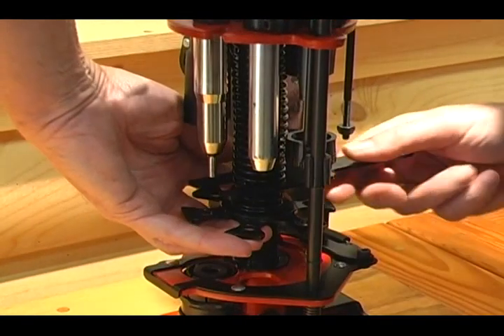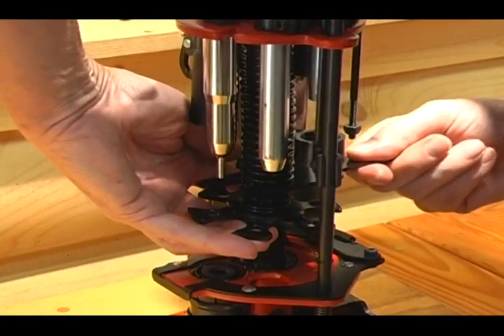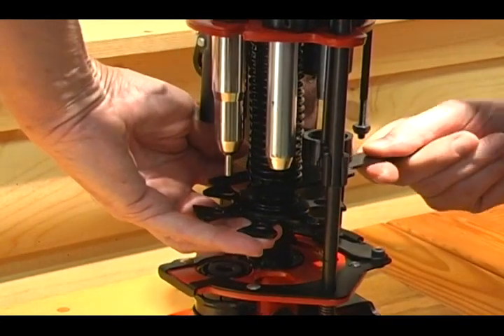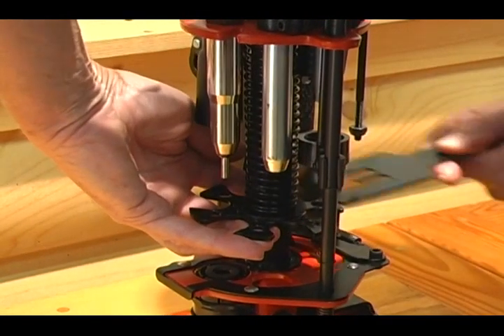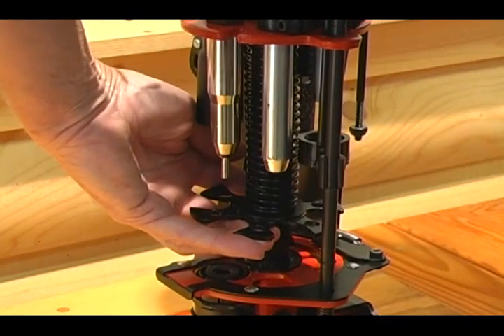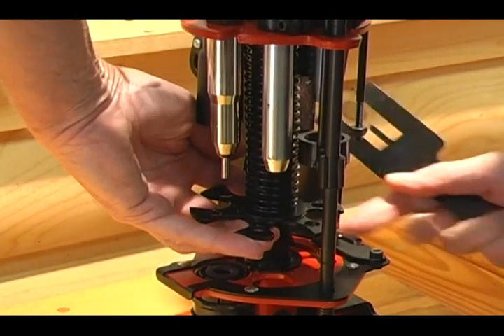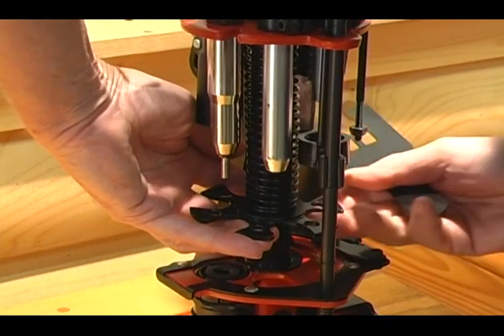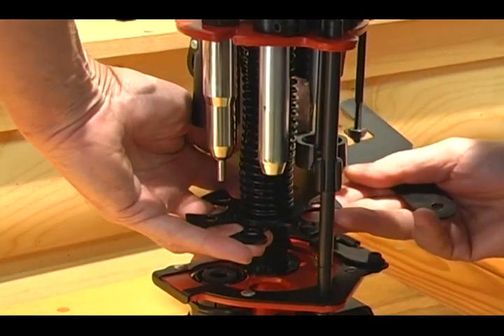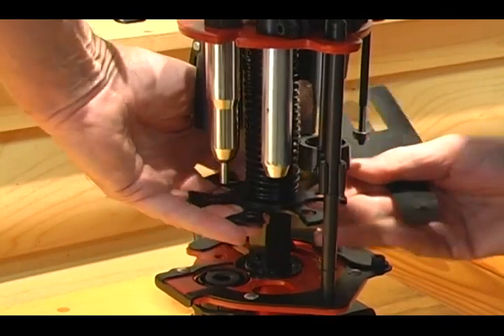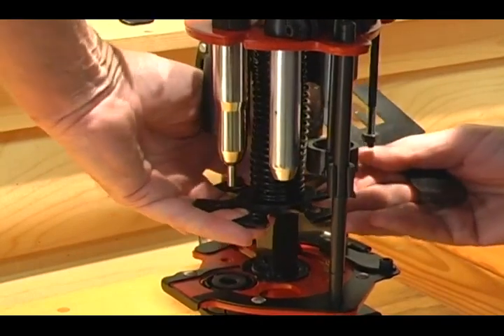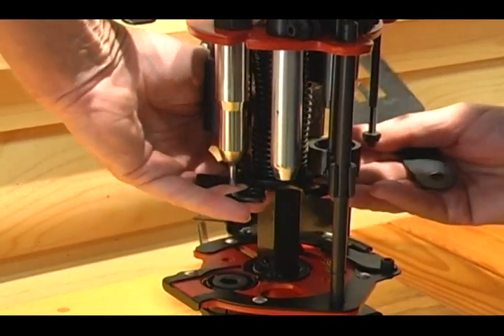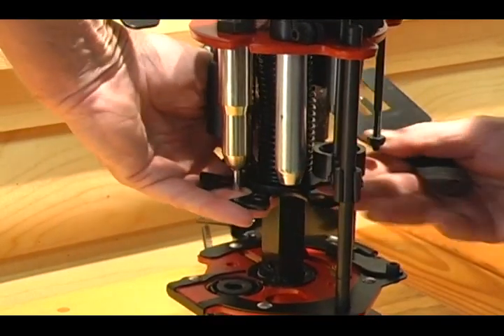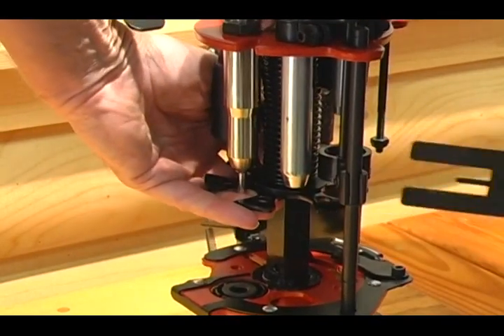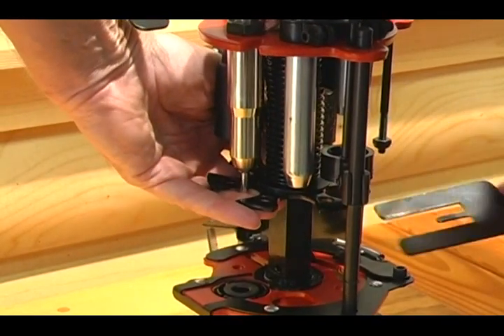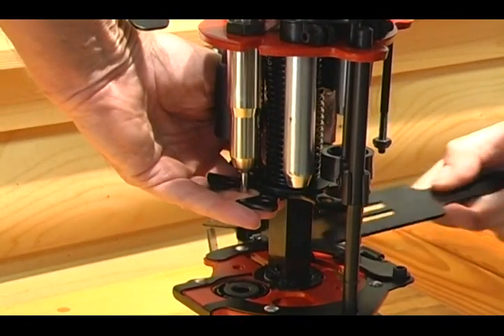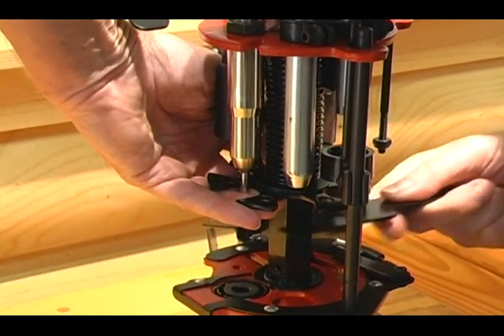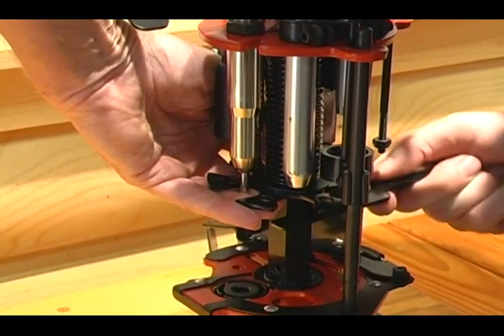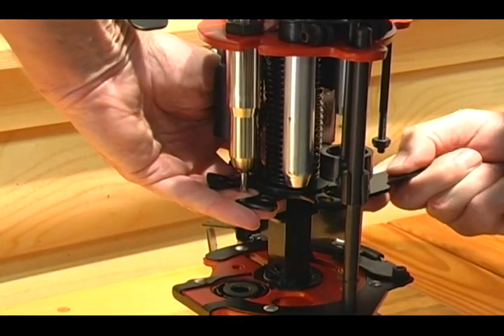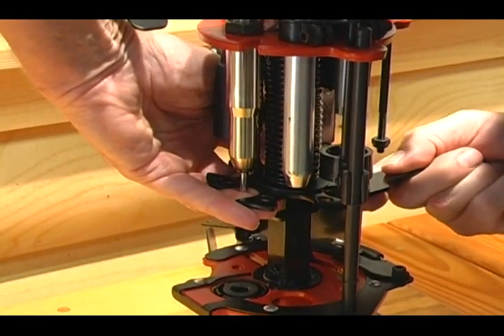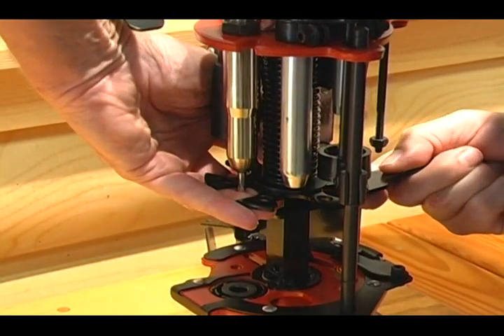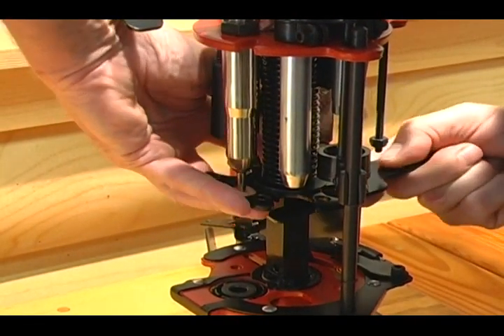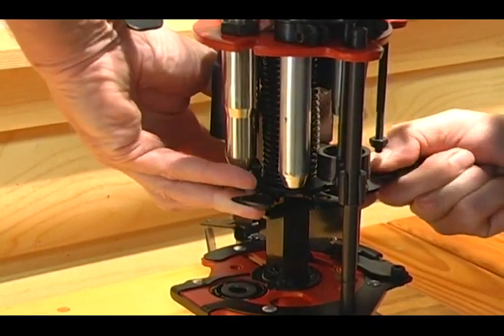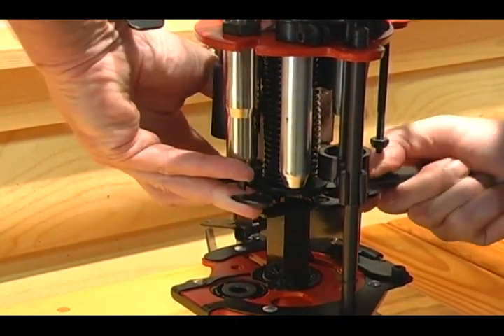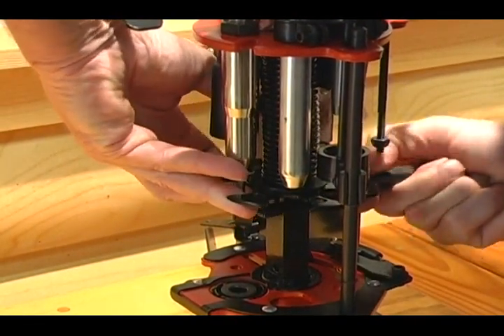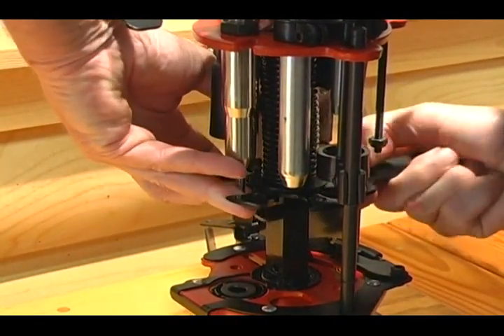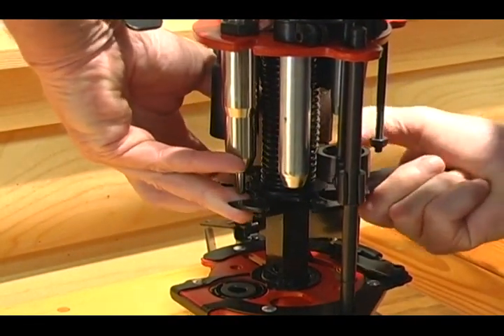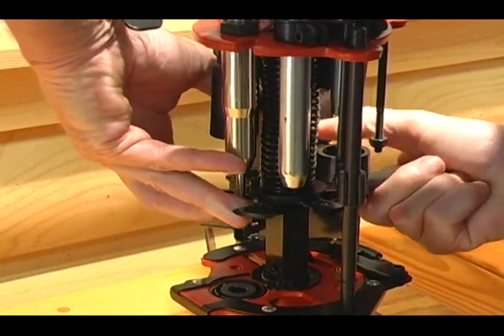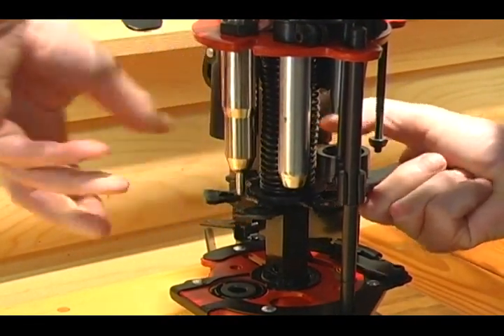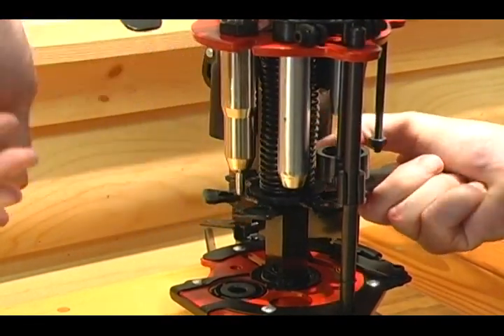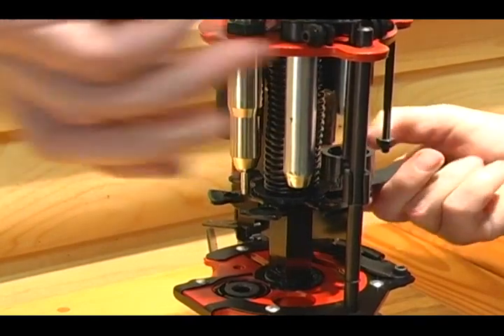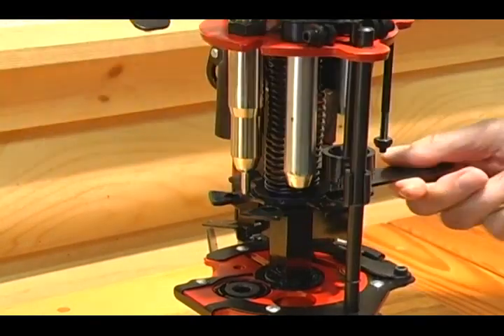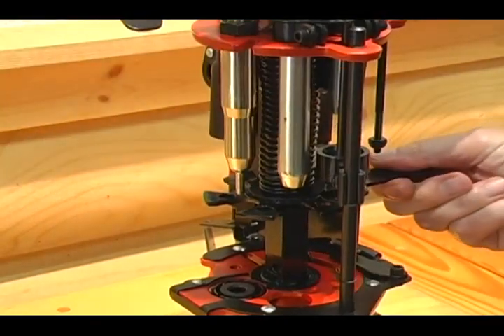Raise the carrier hold down, carrier, and carrier bushing. Use your spring fork to hold all parts in a fixed position.